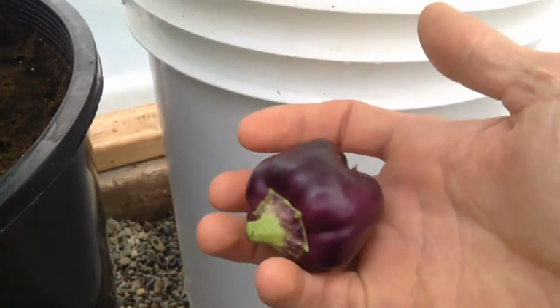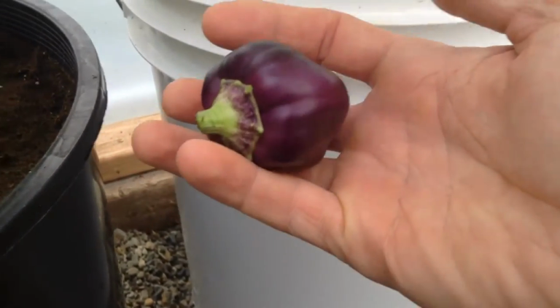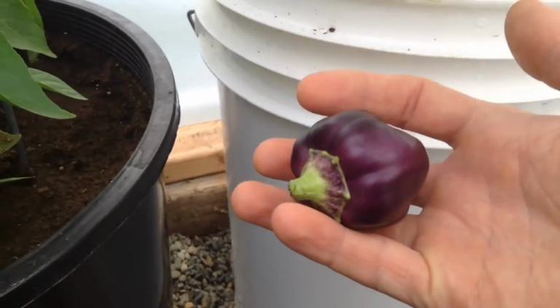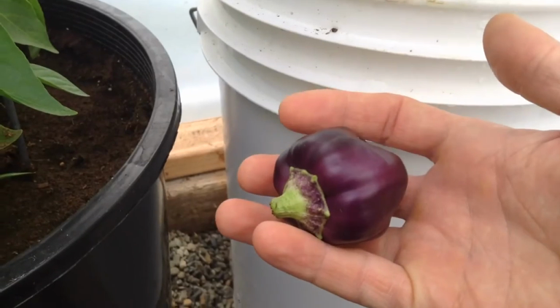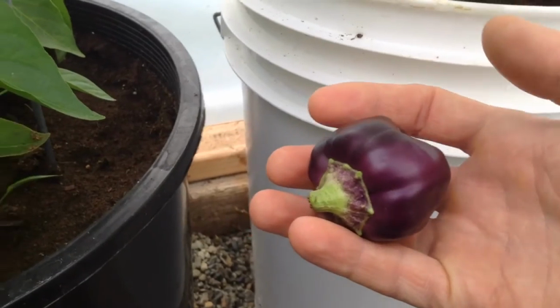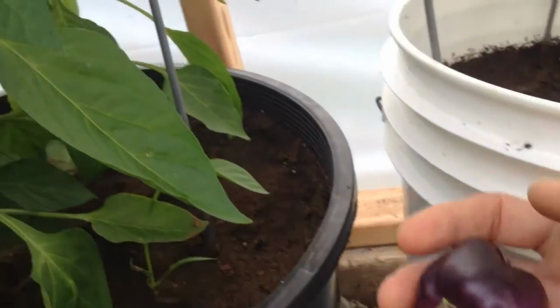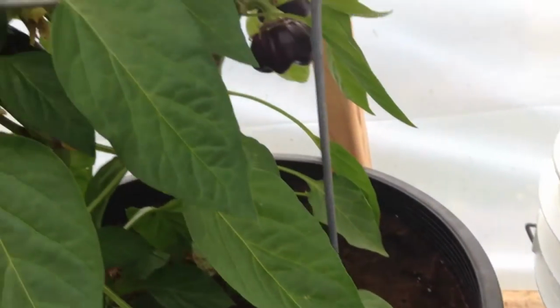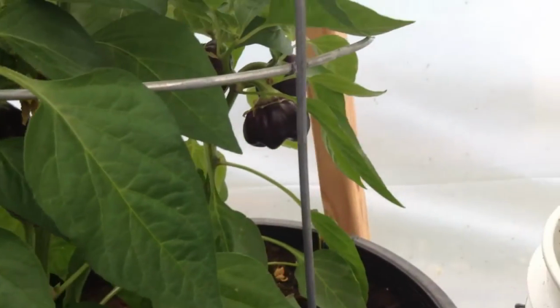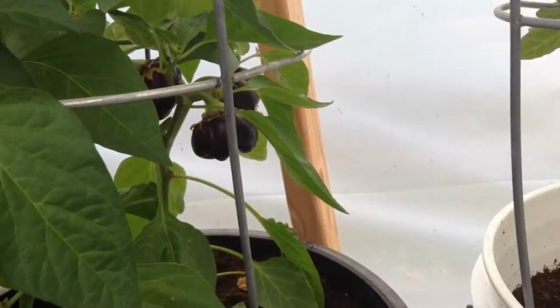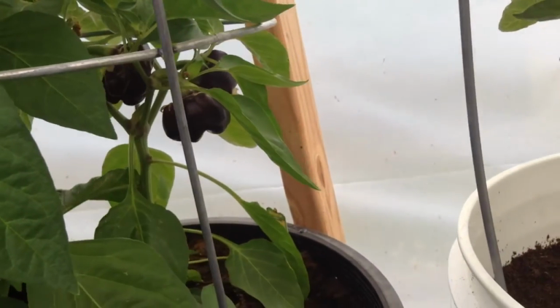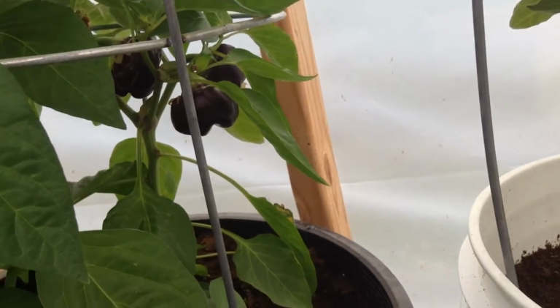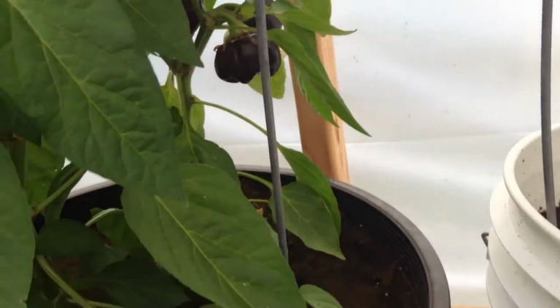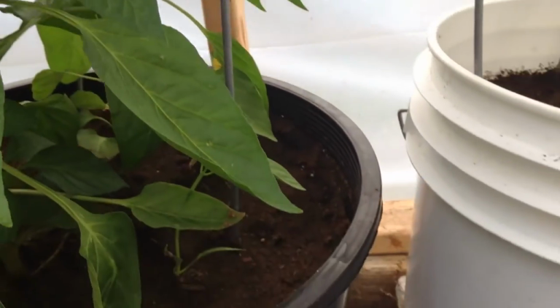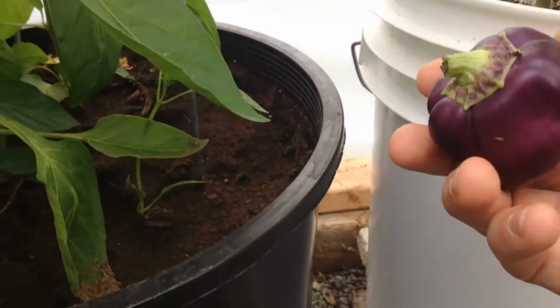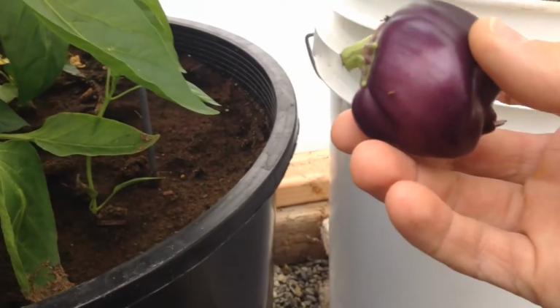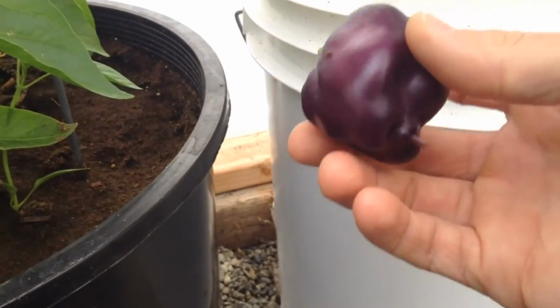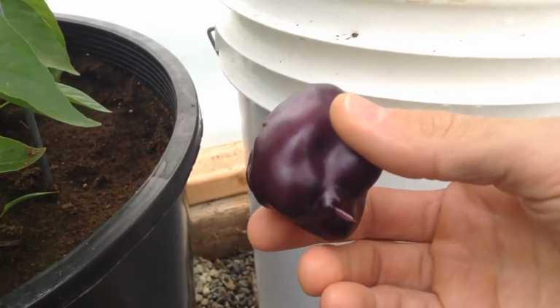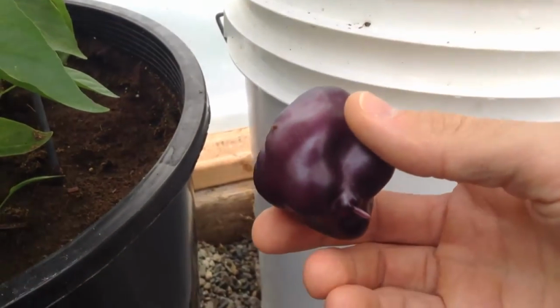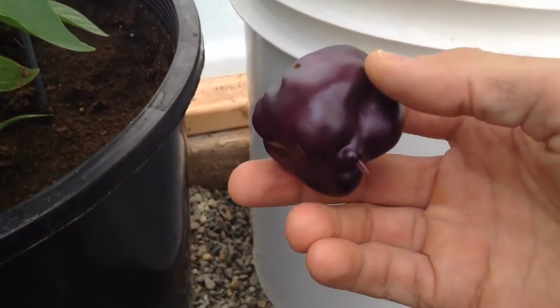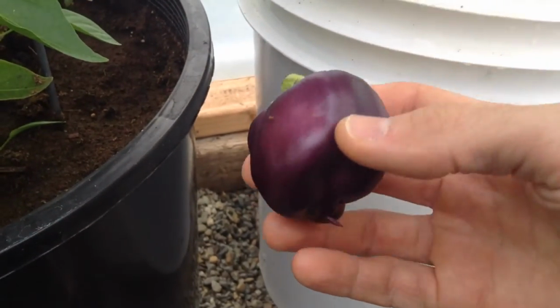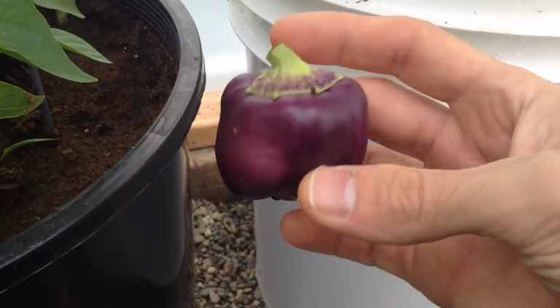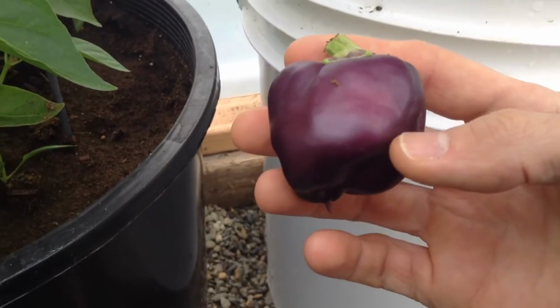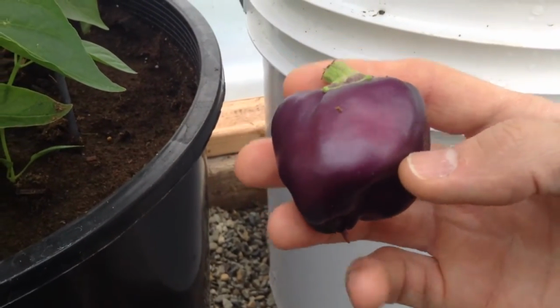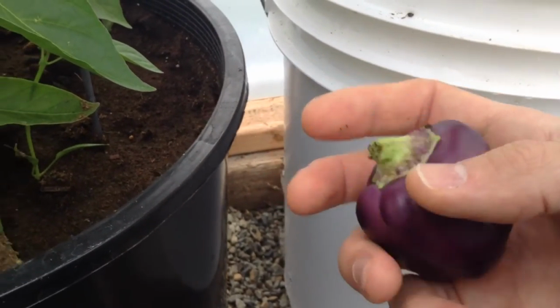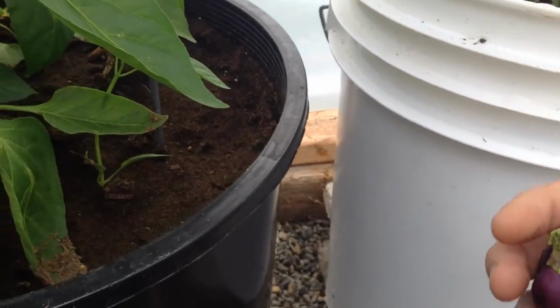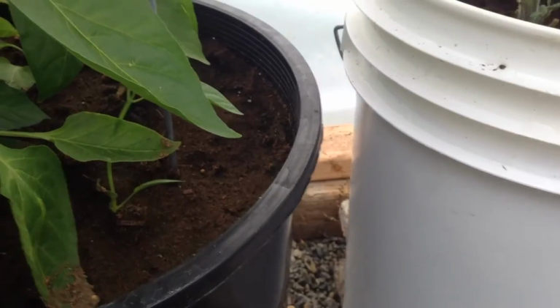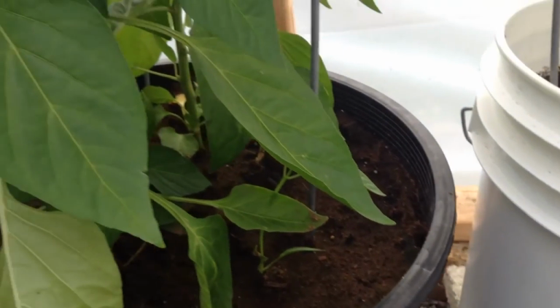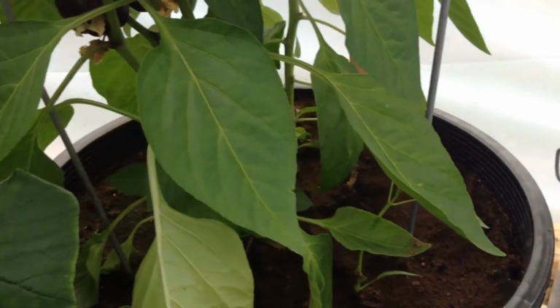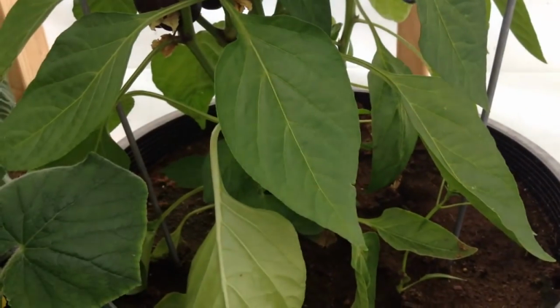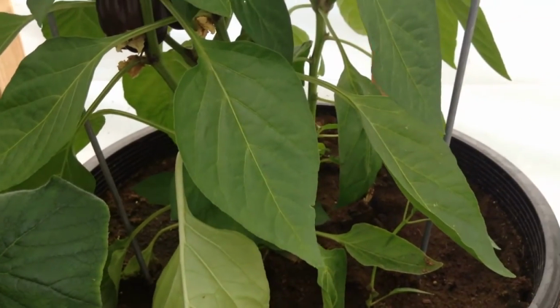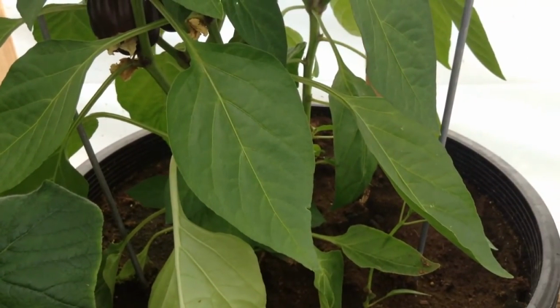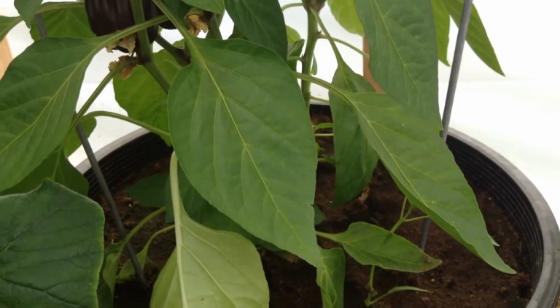Now the other three have room to grow, and we'll put this little guy to good use. Thanks for watching, have a great day!